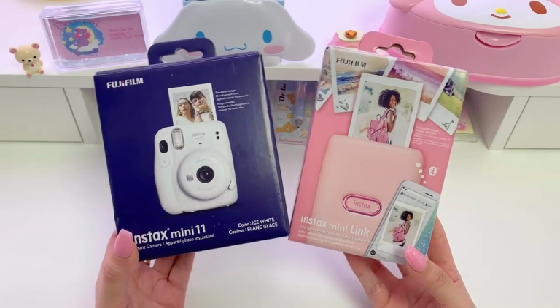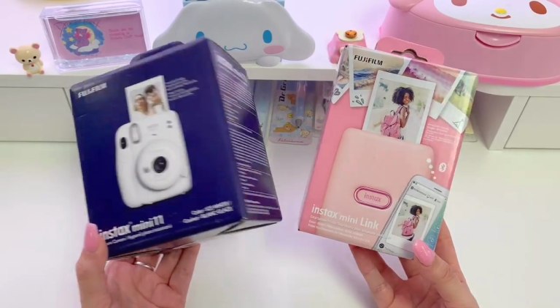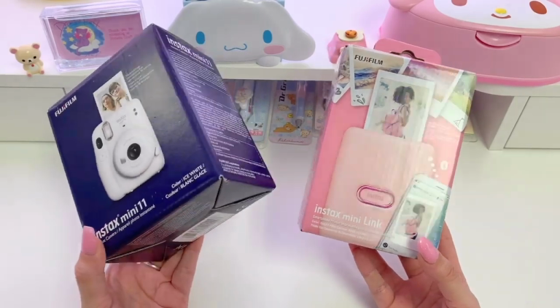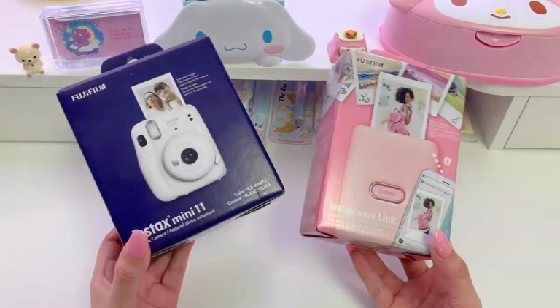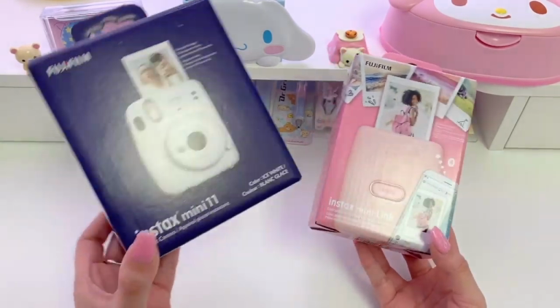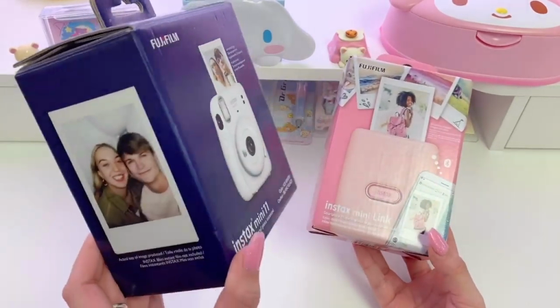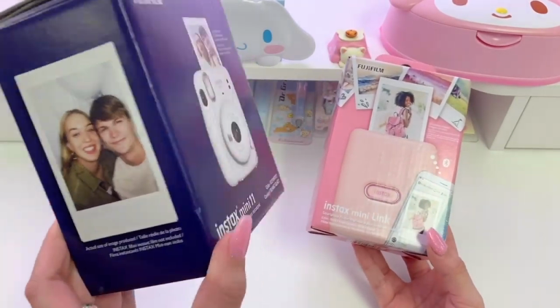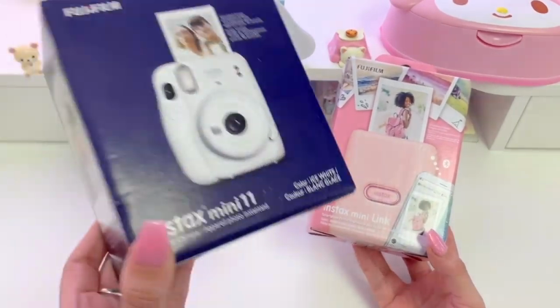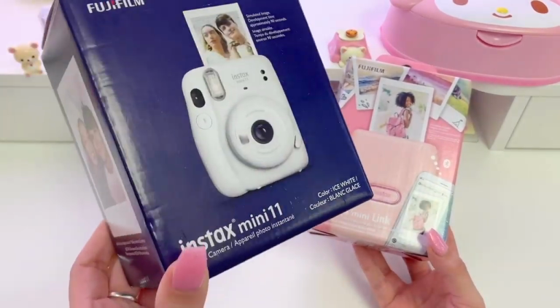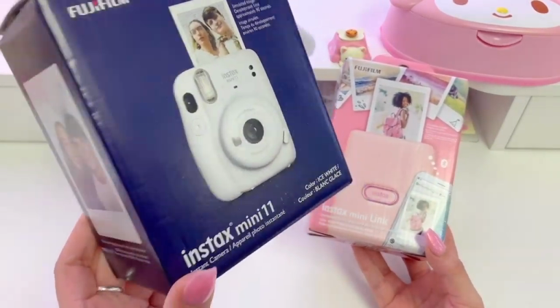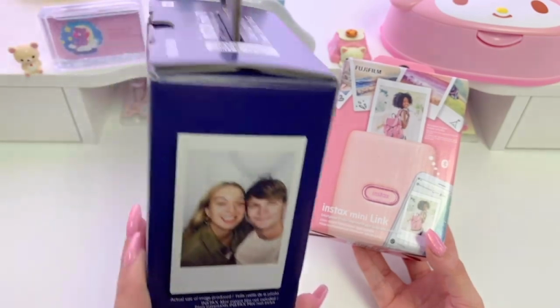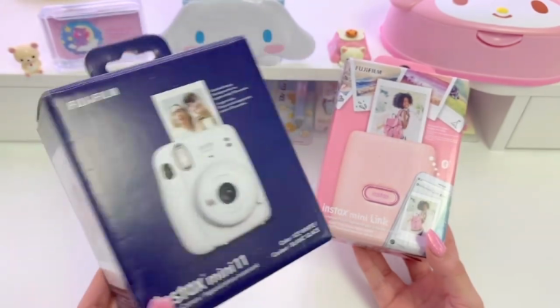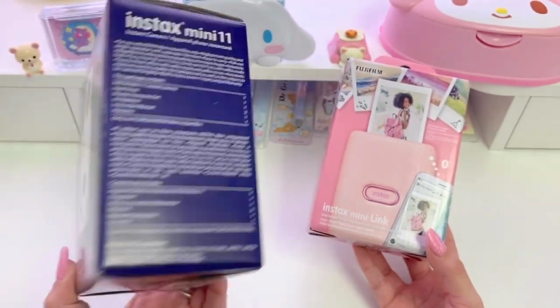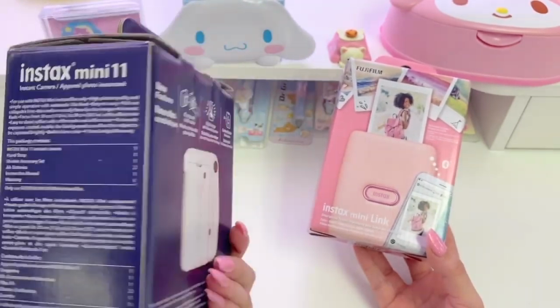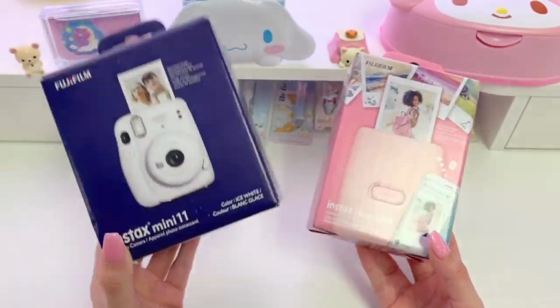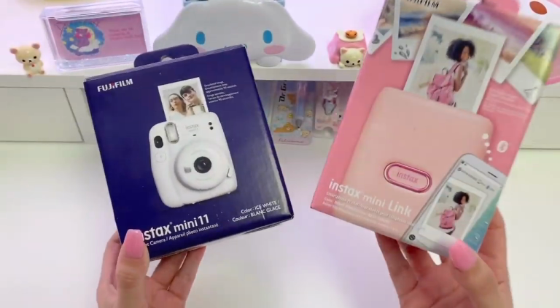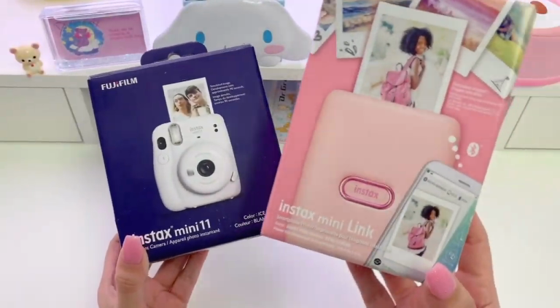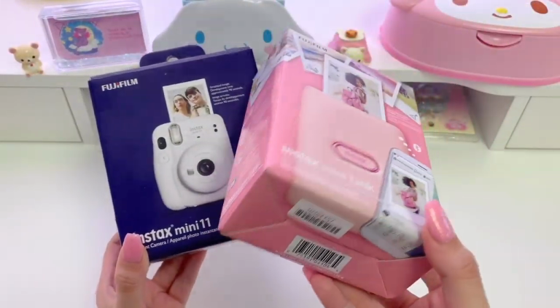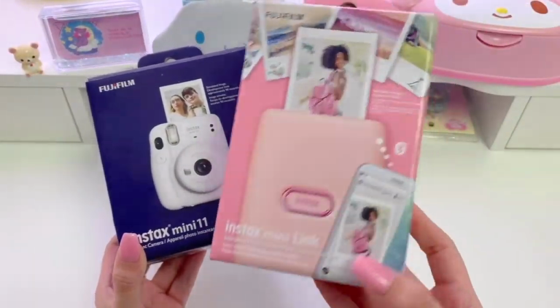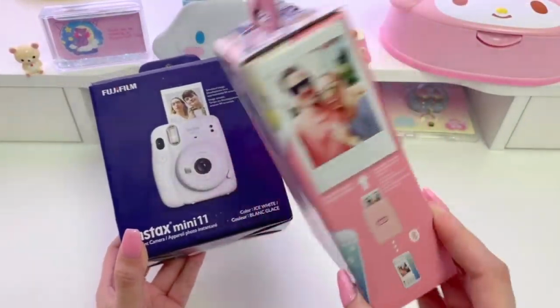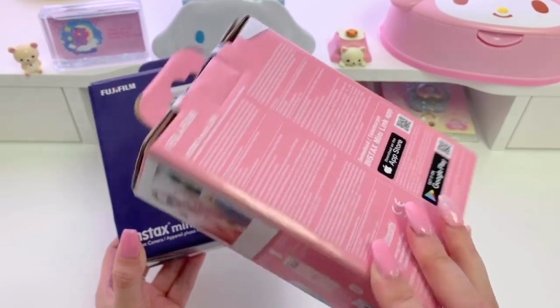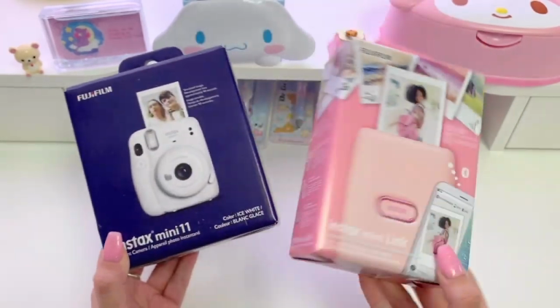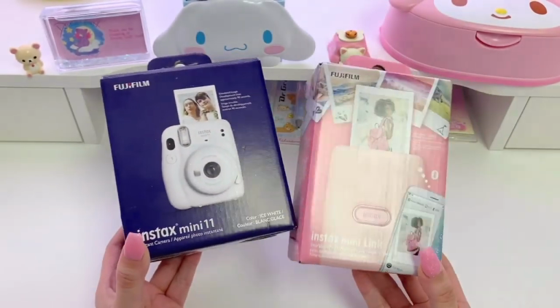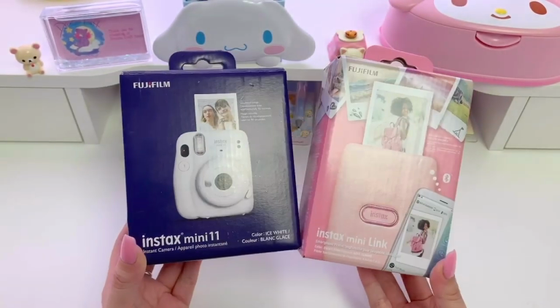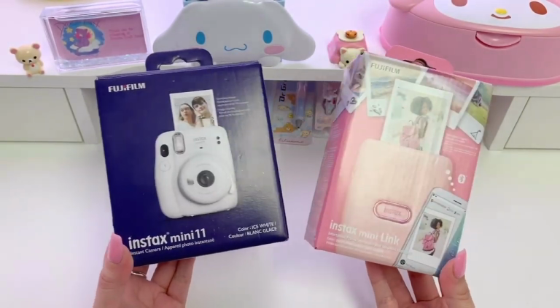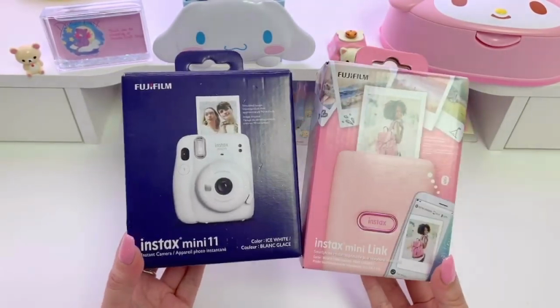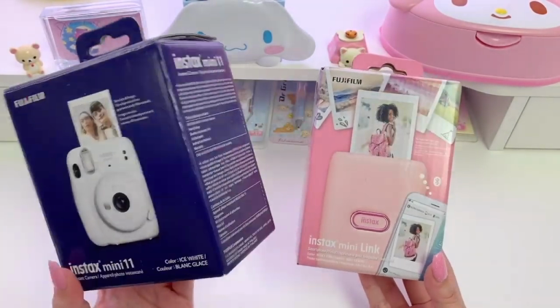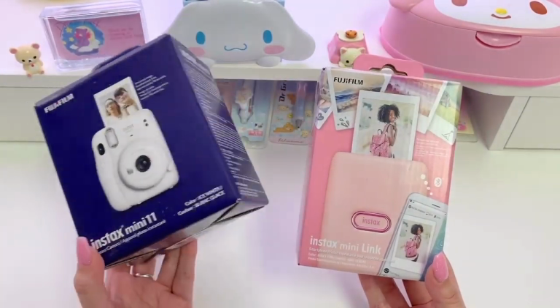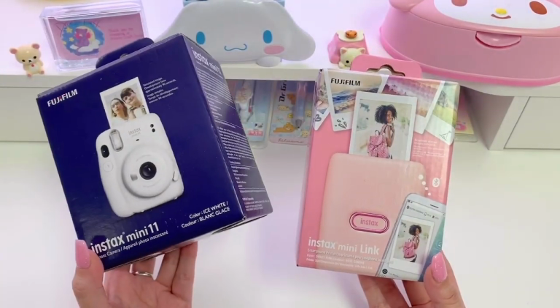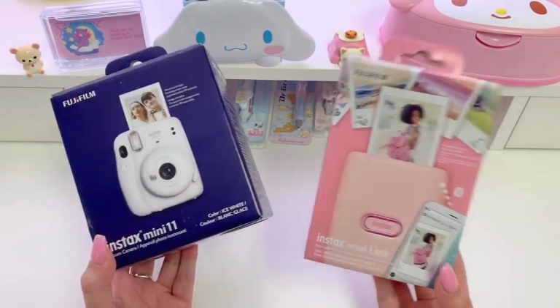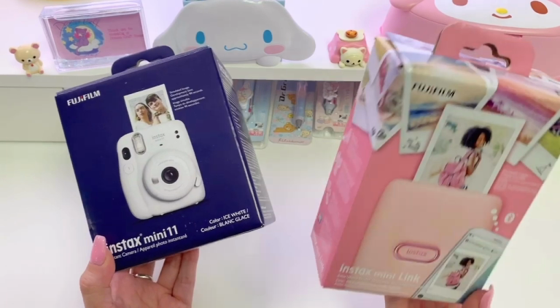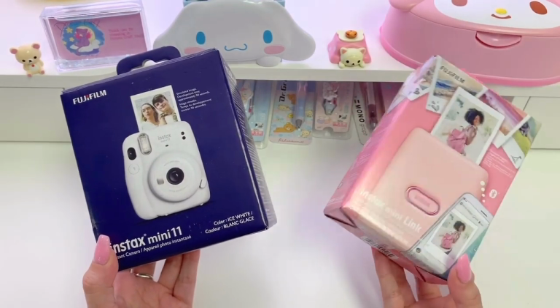Hi loves! Welcome back to our channel. This is Jerry from Jimmy Craft Shop and in today's video I will be unboxing this Fujifilm Instax Mini 11 camera and this Instax Mini Link. I purchased both from Best Buy. The camera was $70 and the printer was $100.